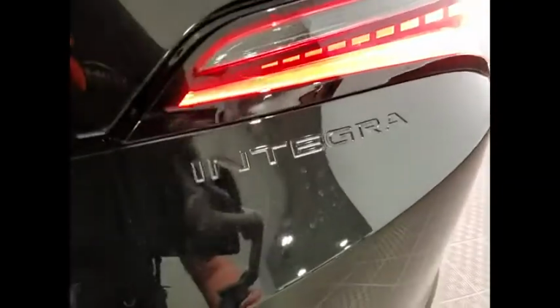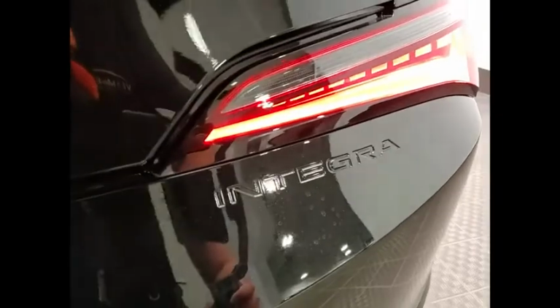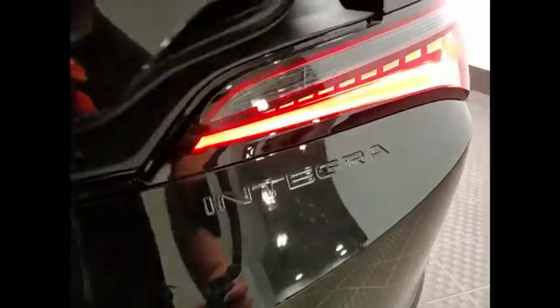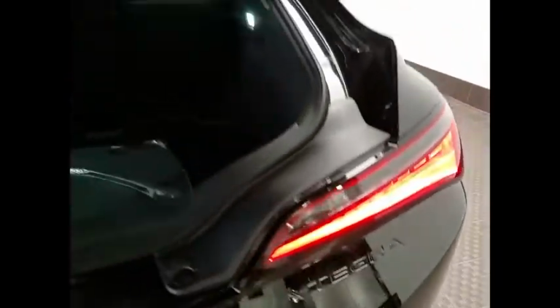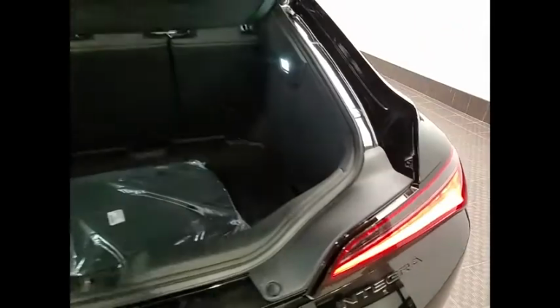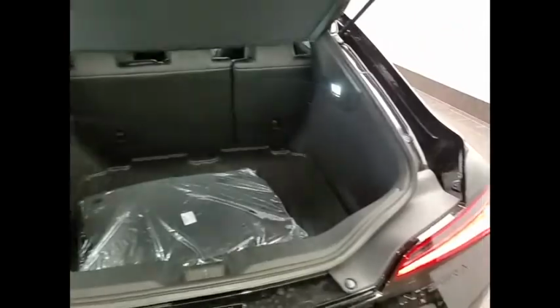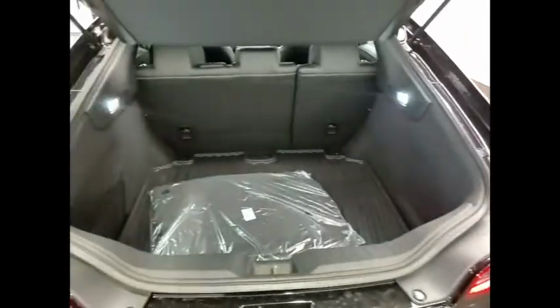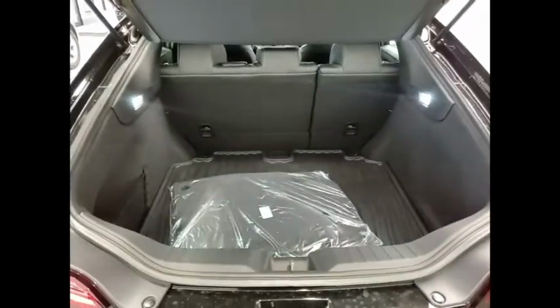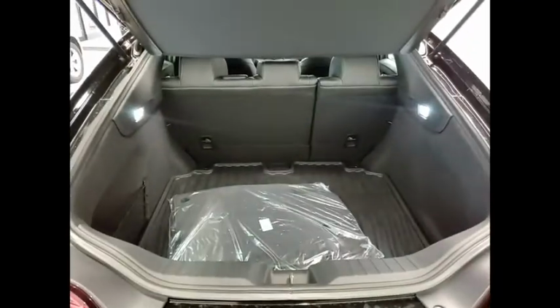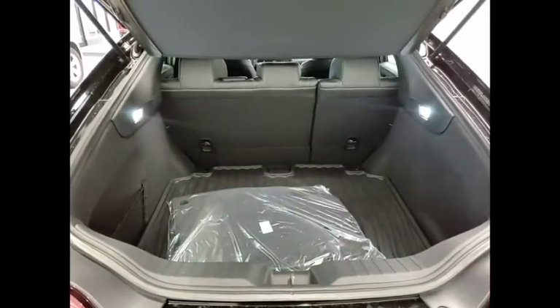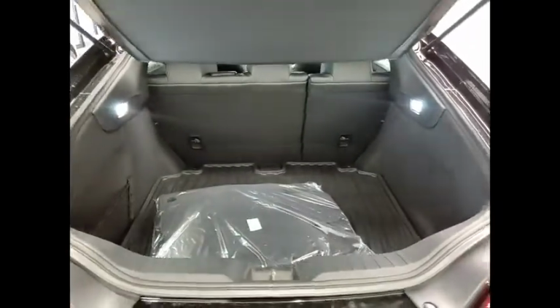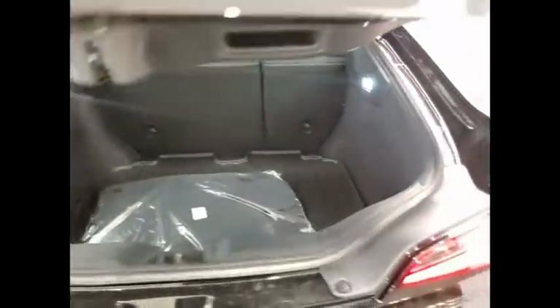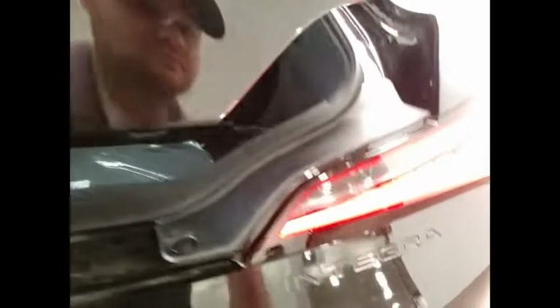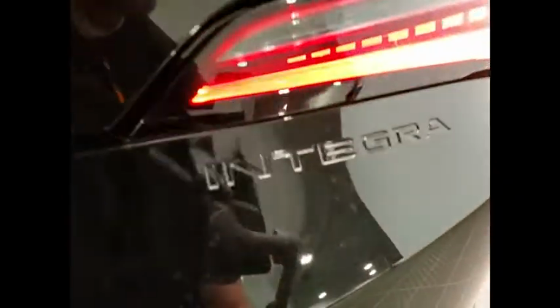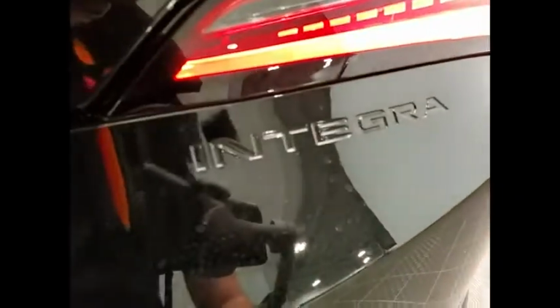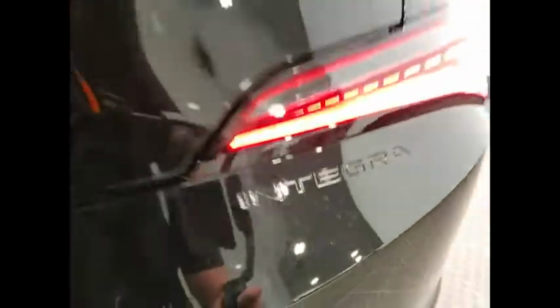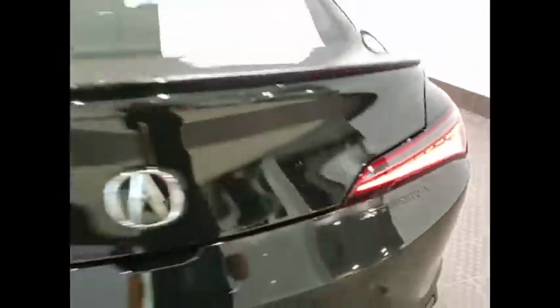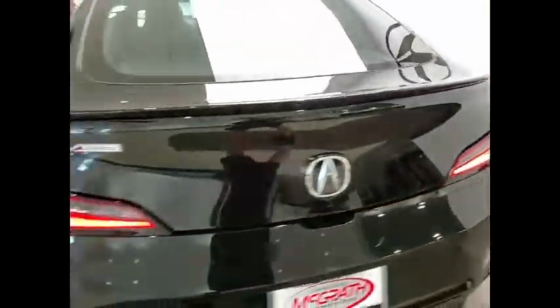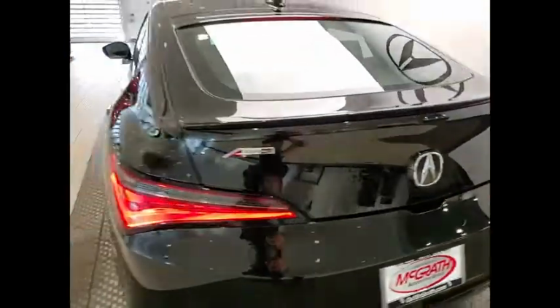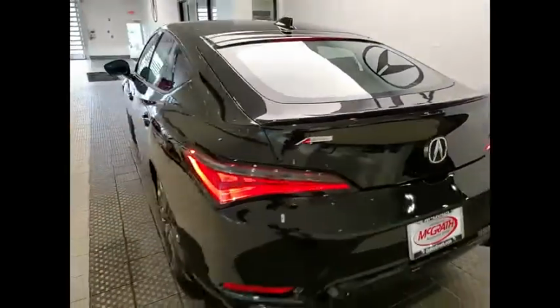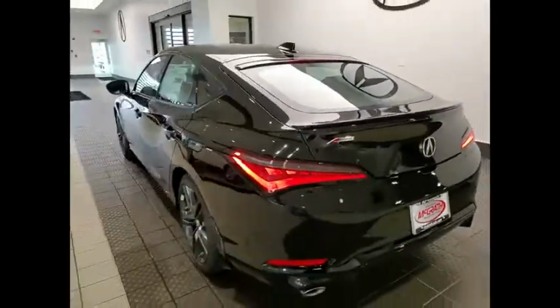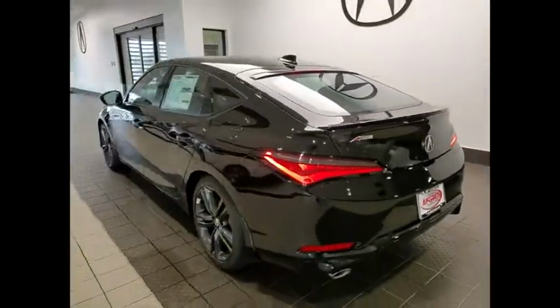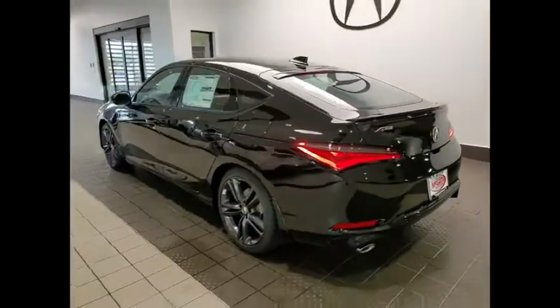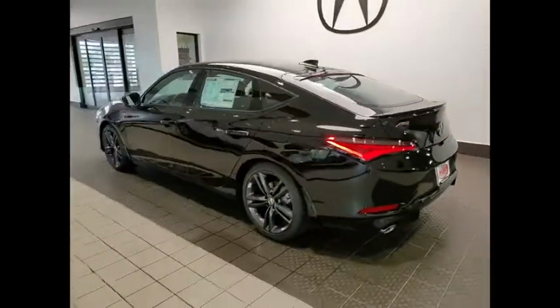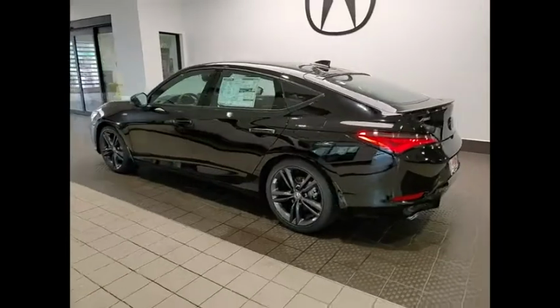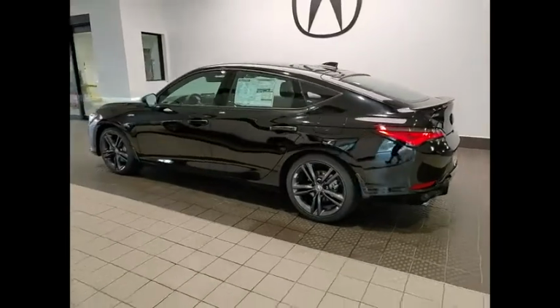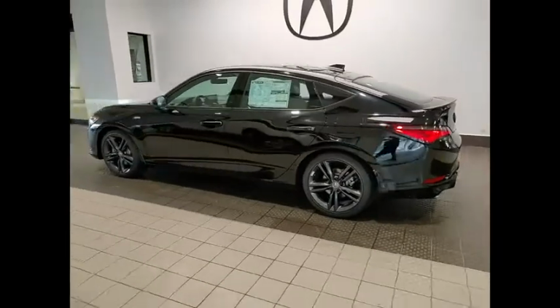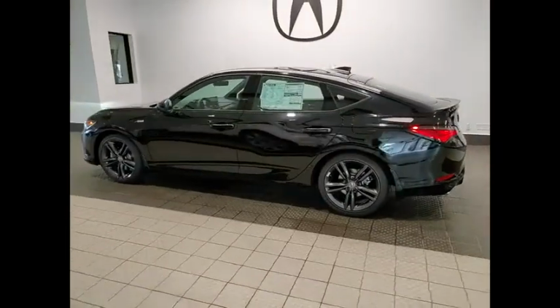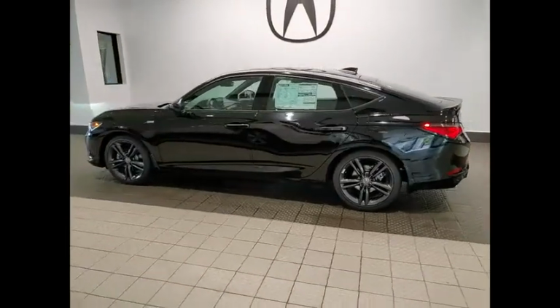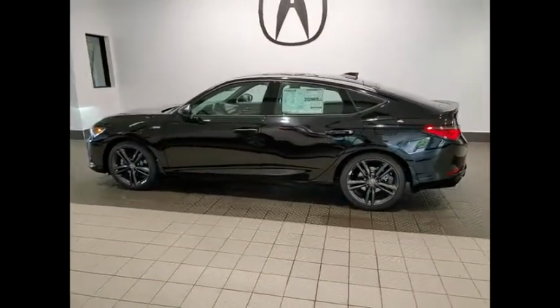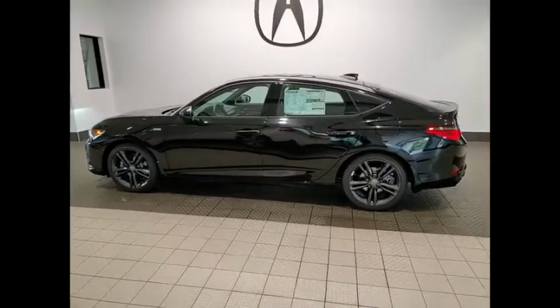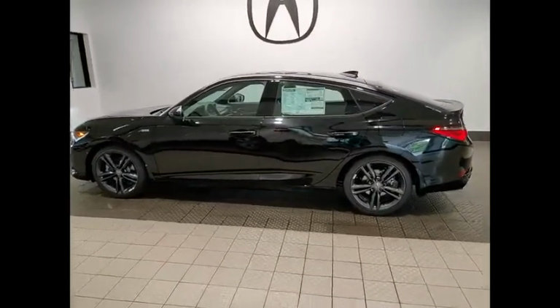Here are some of this vehicle's great options: tire pressure monitor, turbocharged, blind spot monitor, heated mirrors, electronic stability control, alloy wheels, aluminum wheels, rear spoiler, brake assist, traction control.